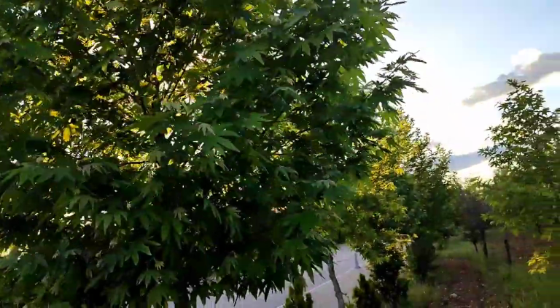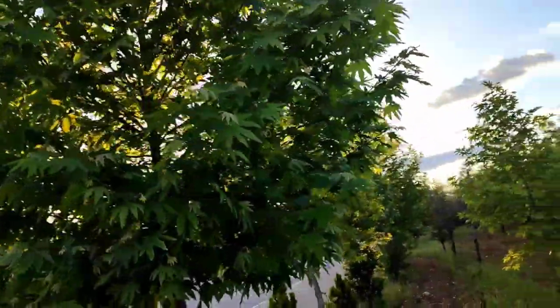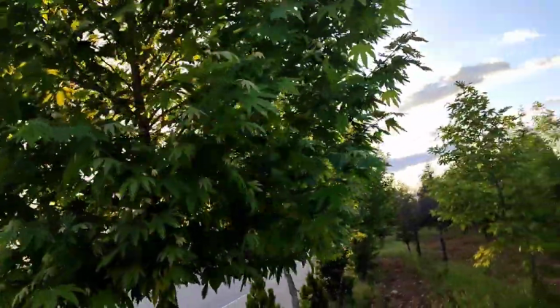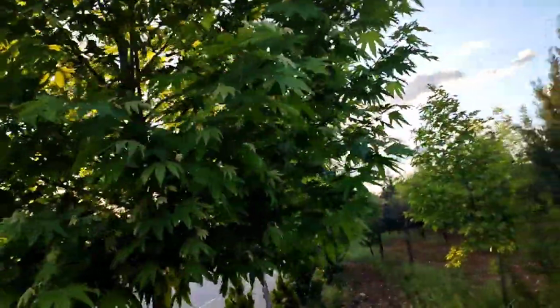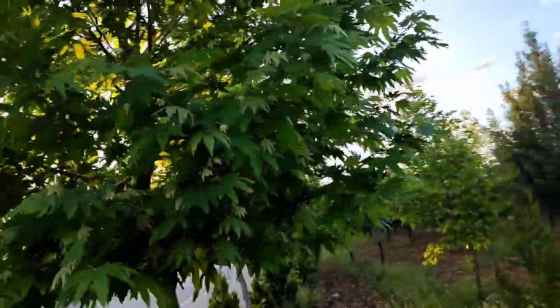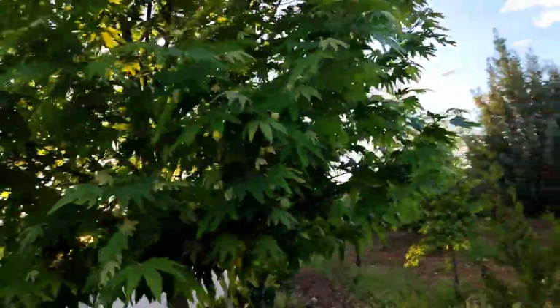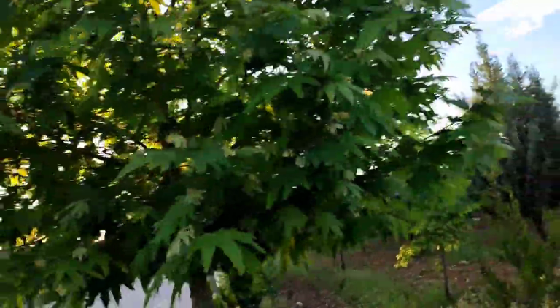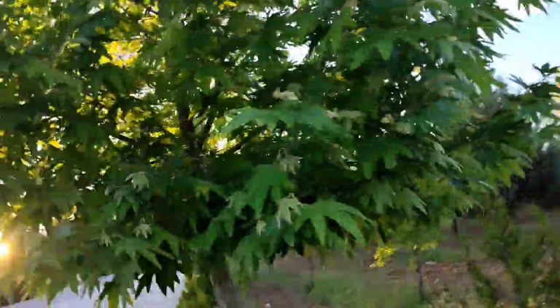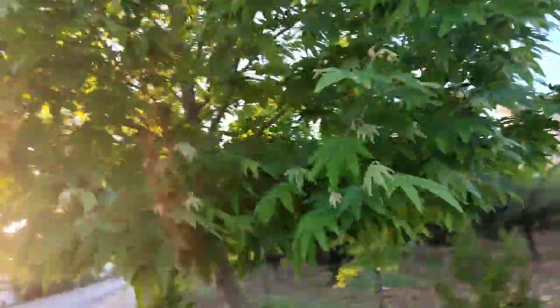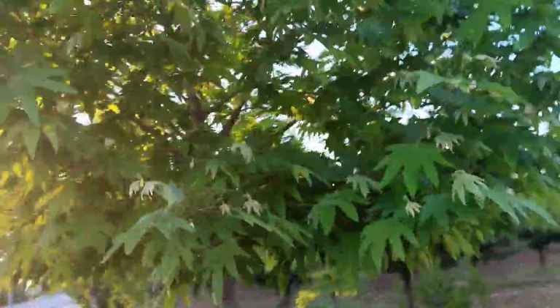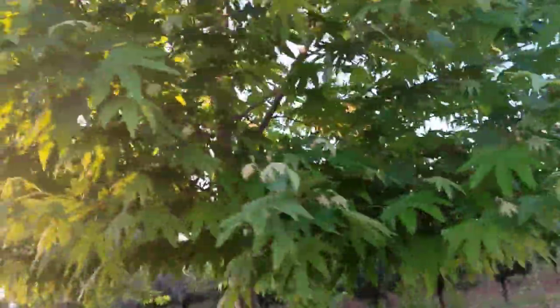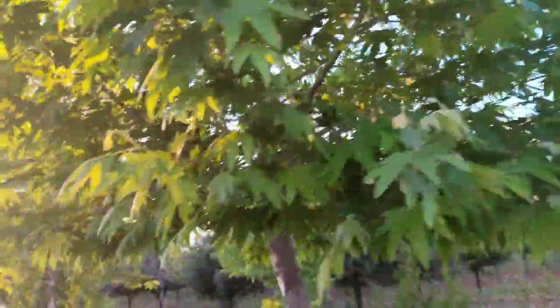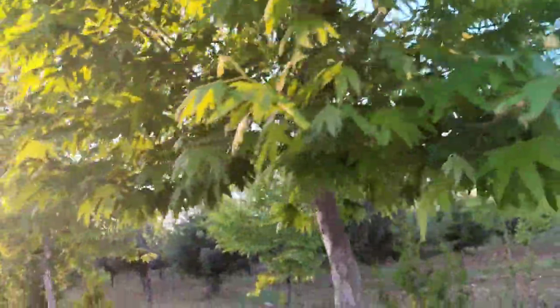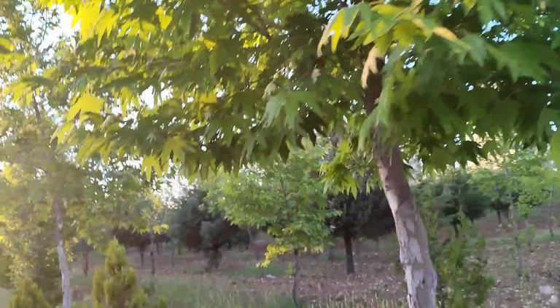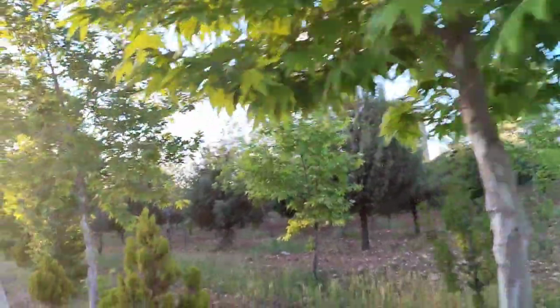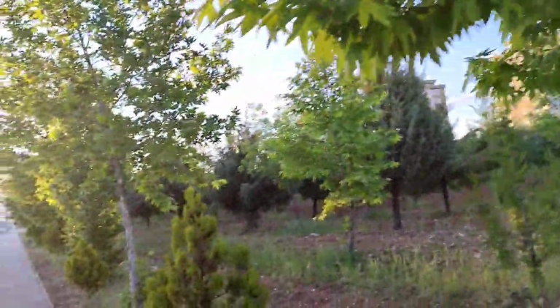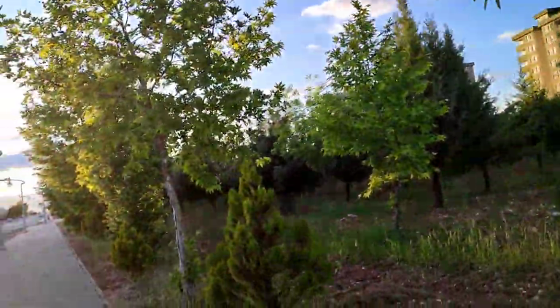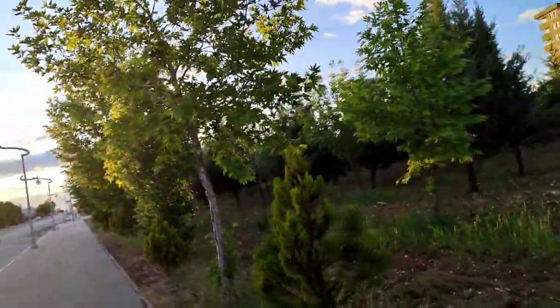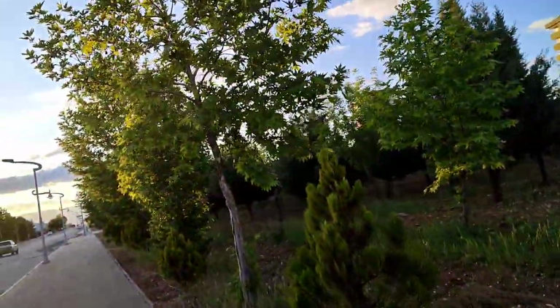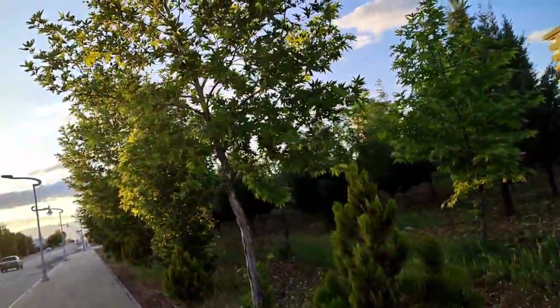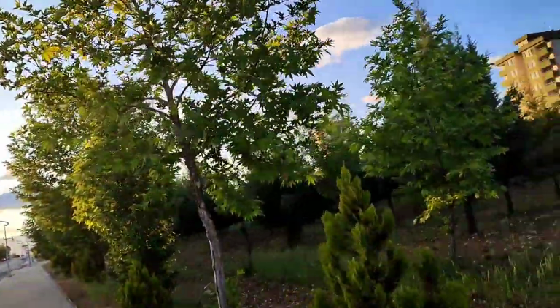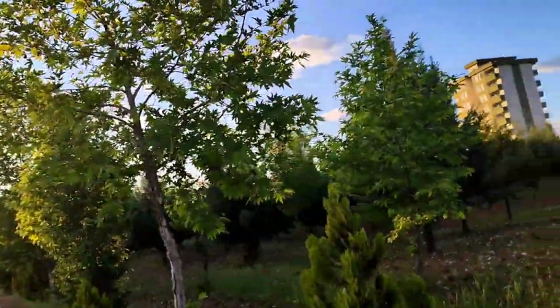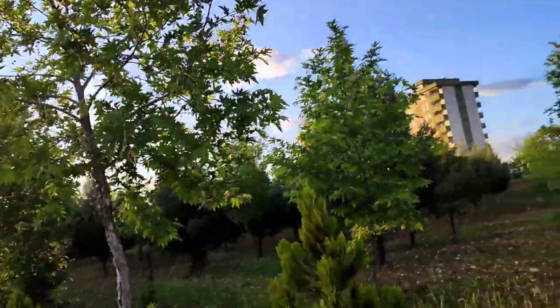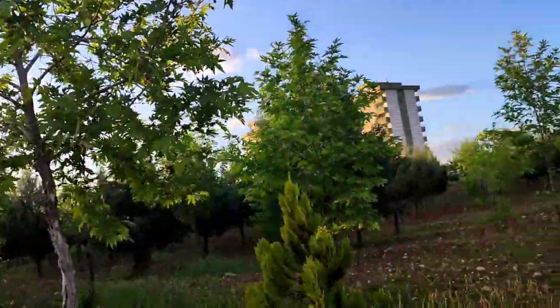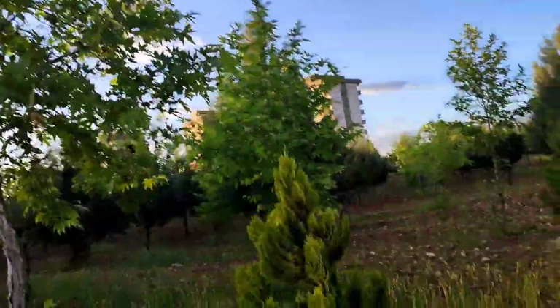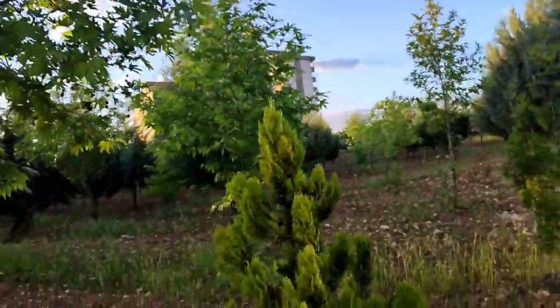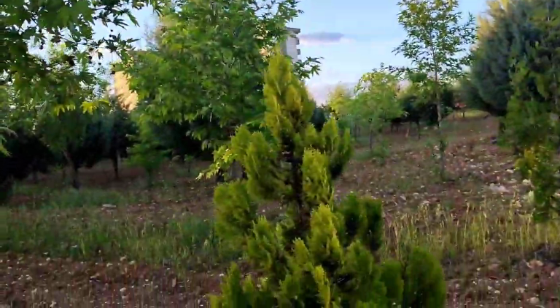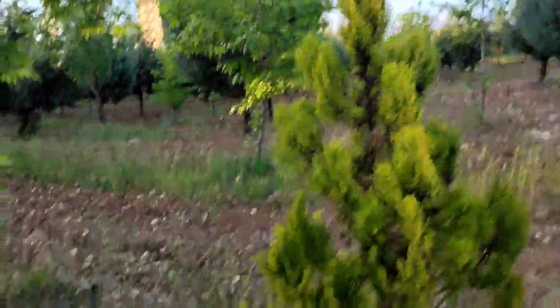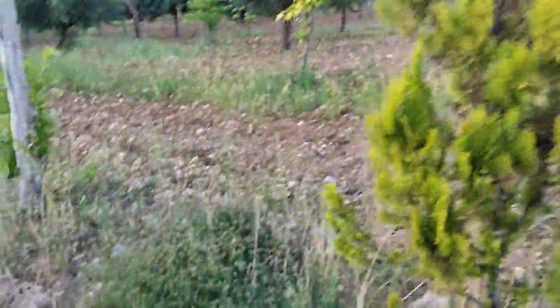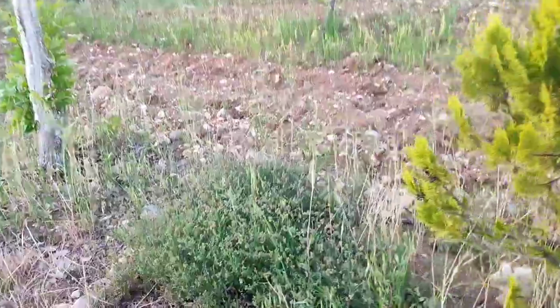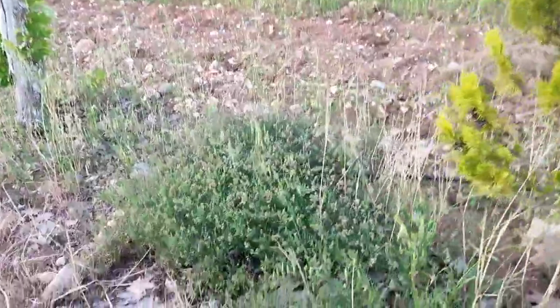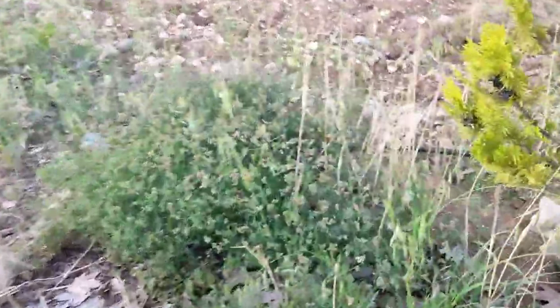Platanus orientalis — that's the Chenar. Yes, Platanus orientalis, Chenar. Yes, Chenar.